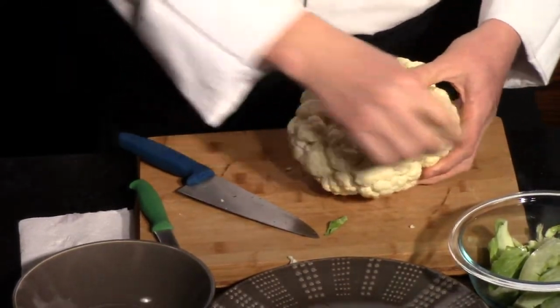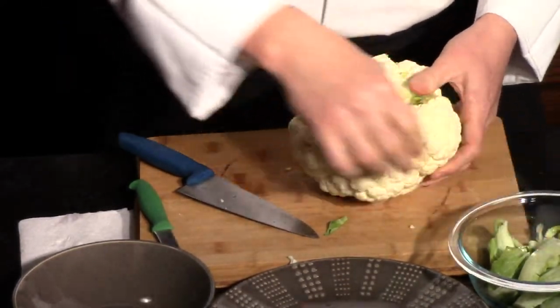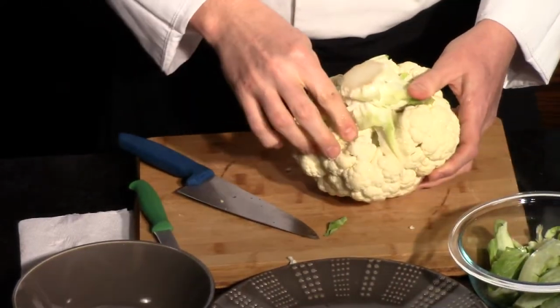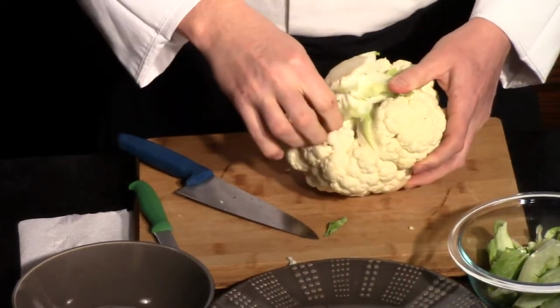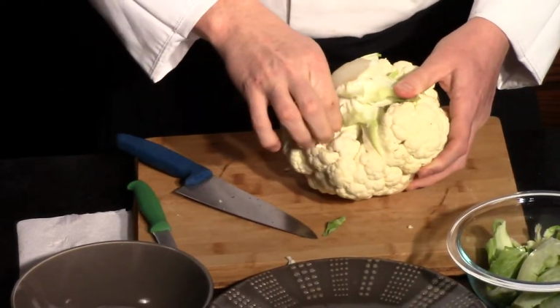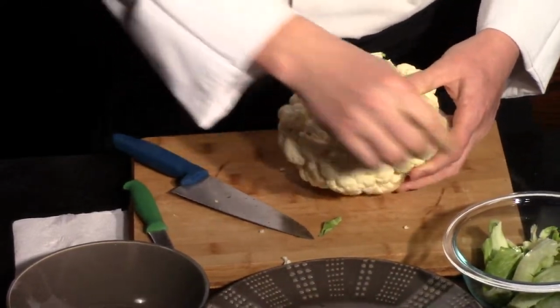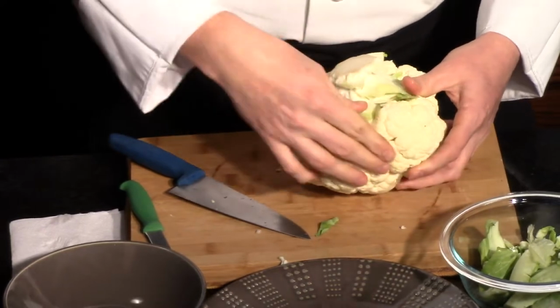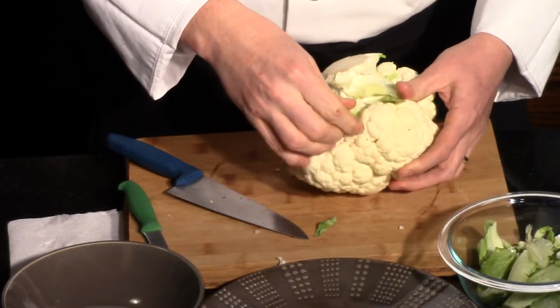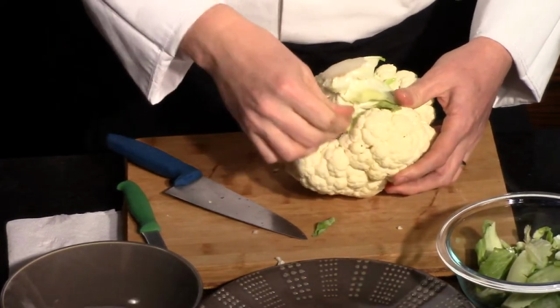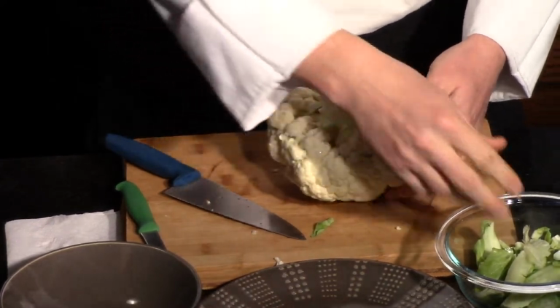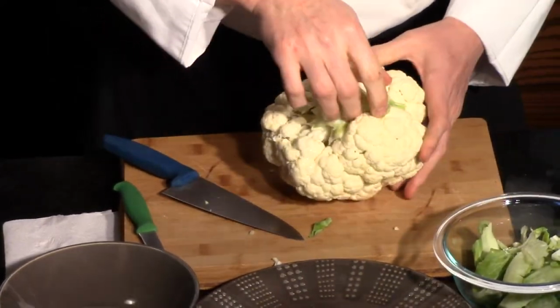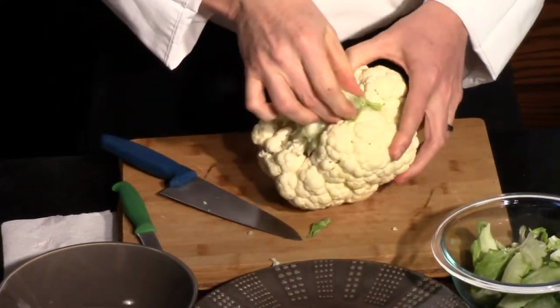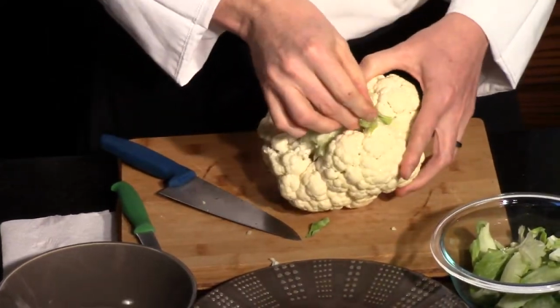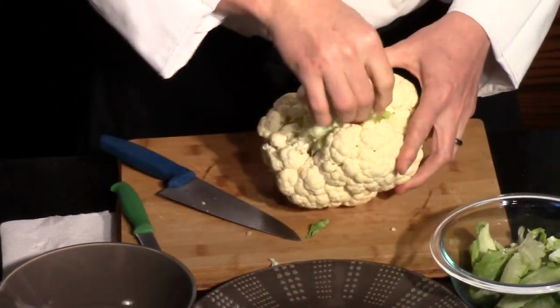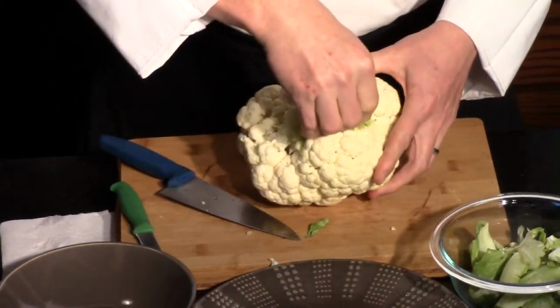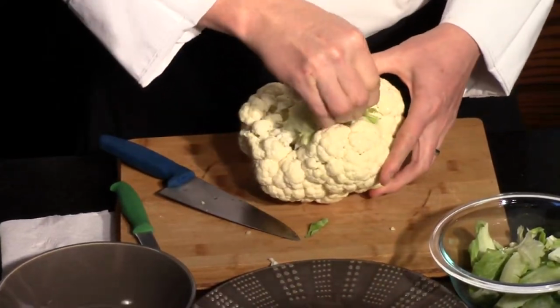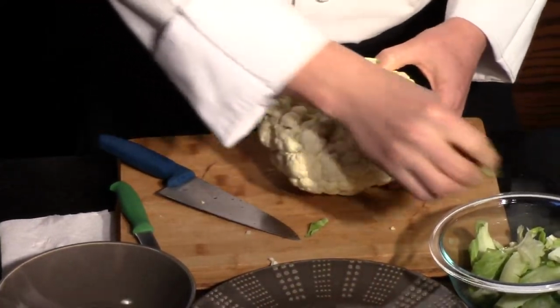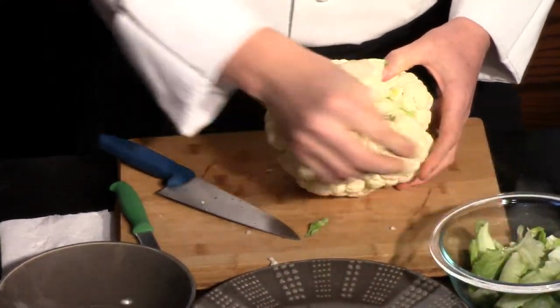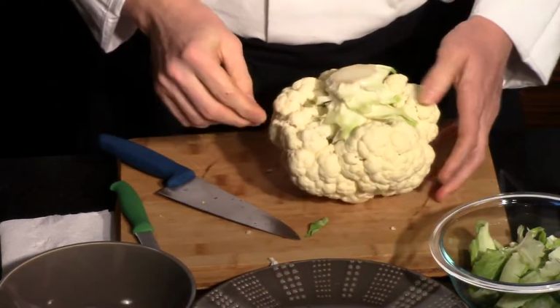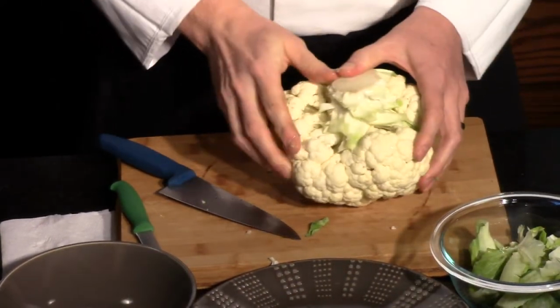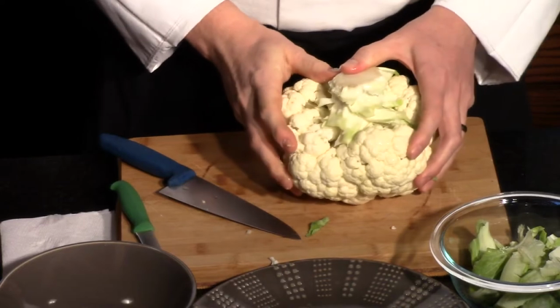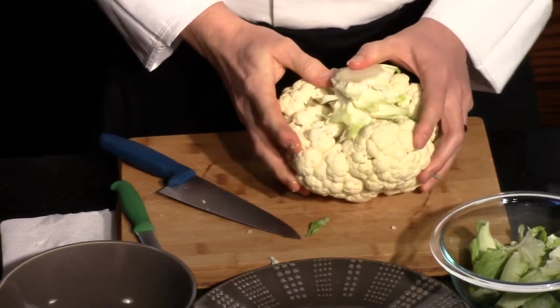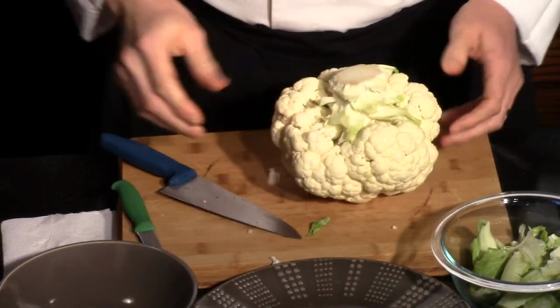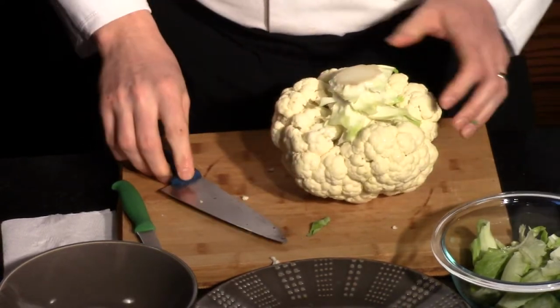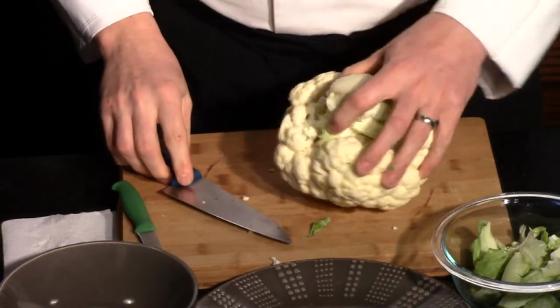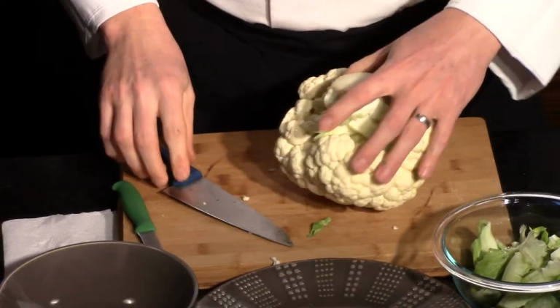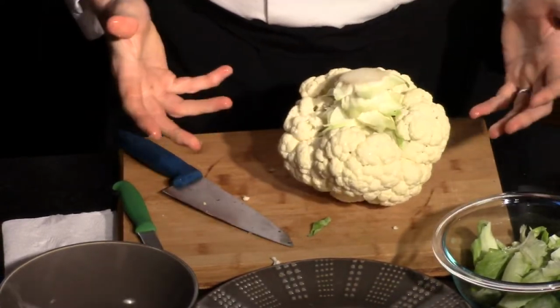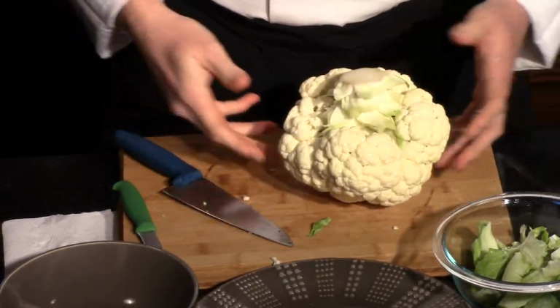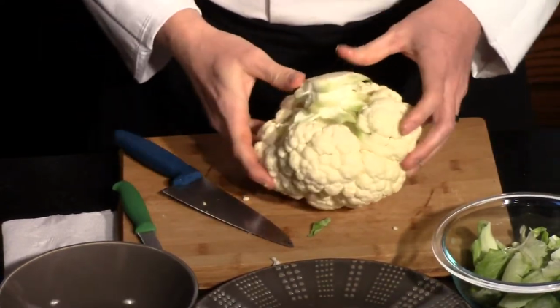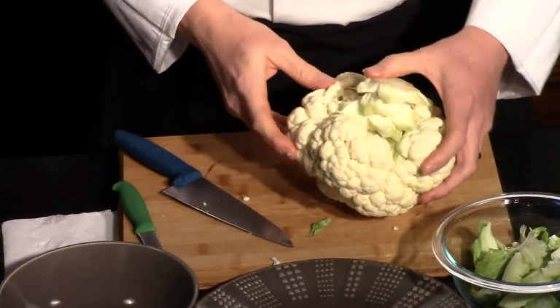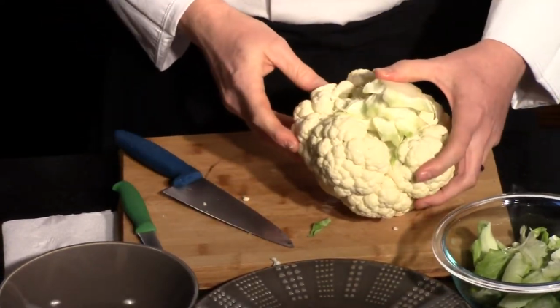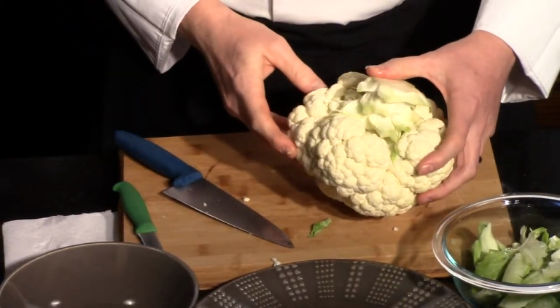Cauliflower is a great vegetable. You can do a lot of different things with it — from baking it to steaming it. We can mash it. We can eat it raw. It's great, lots of different ways.